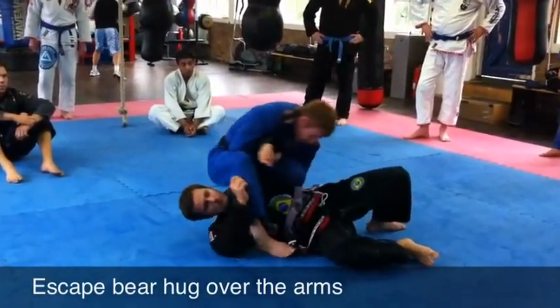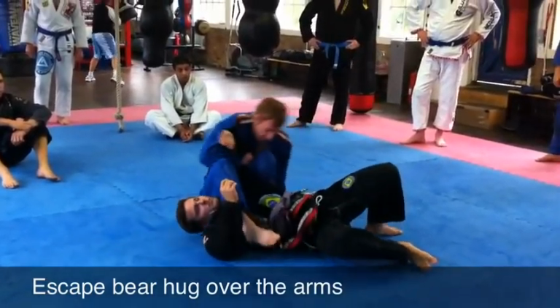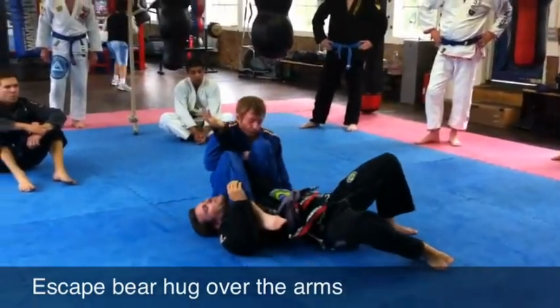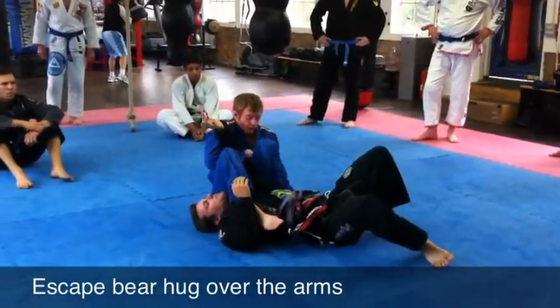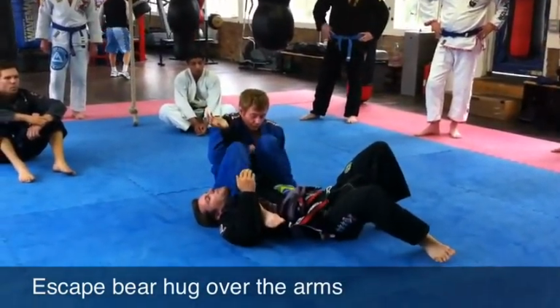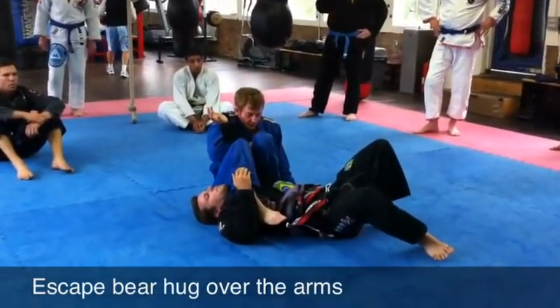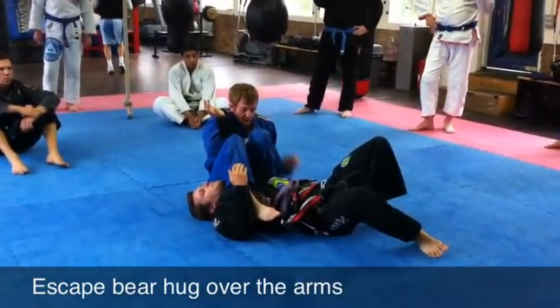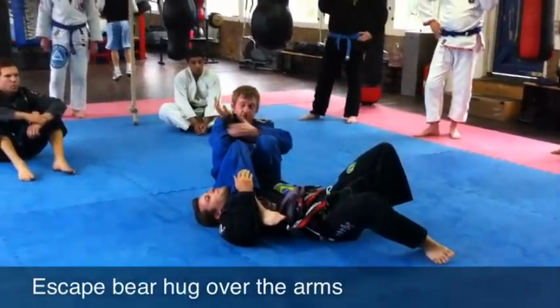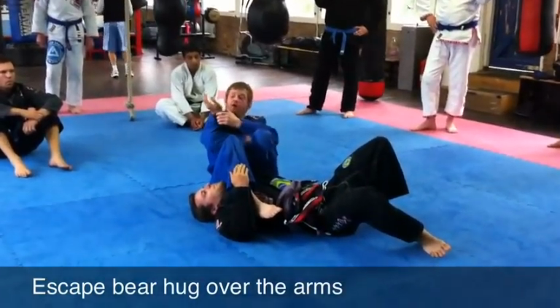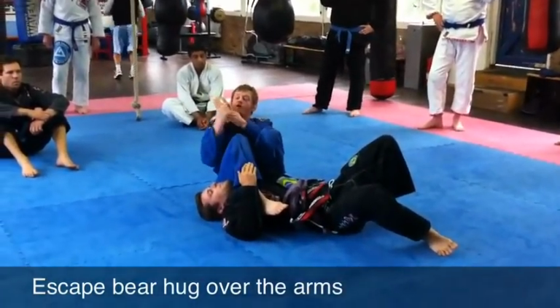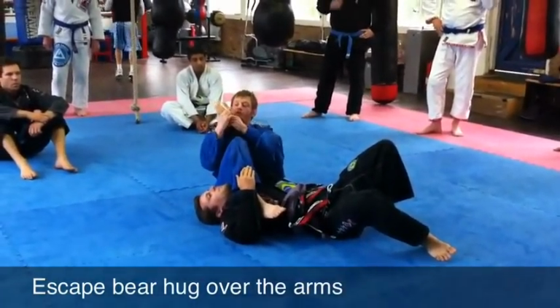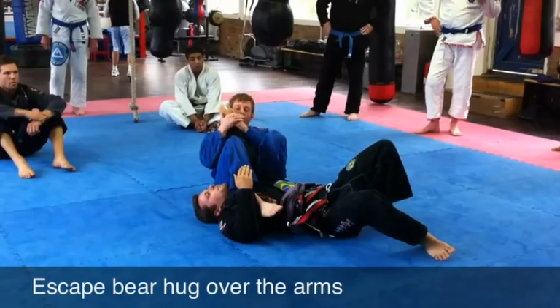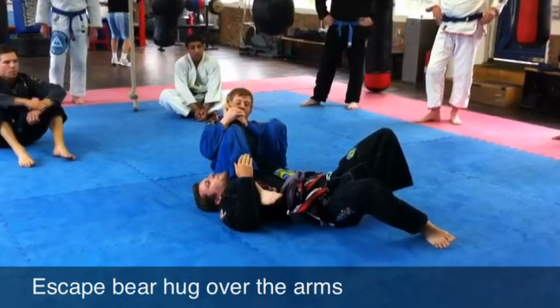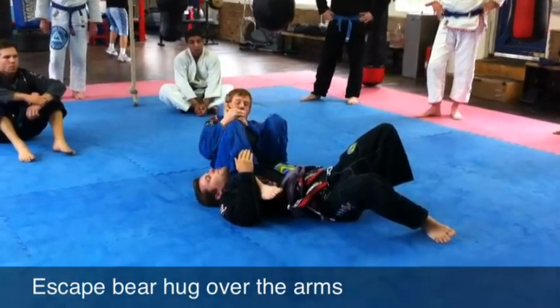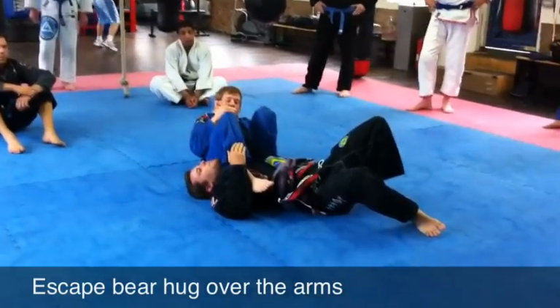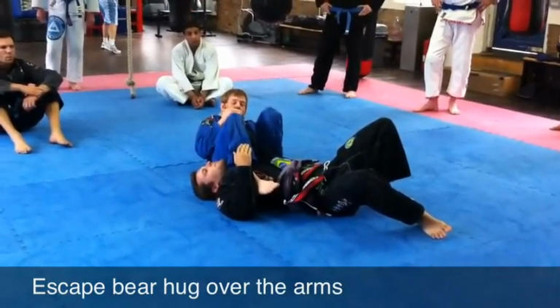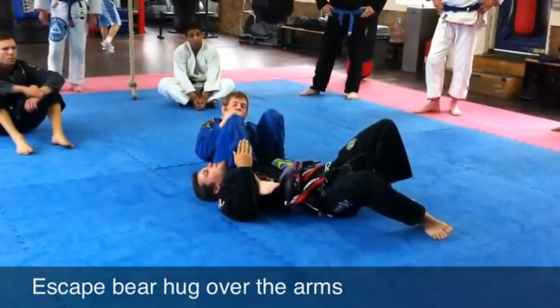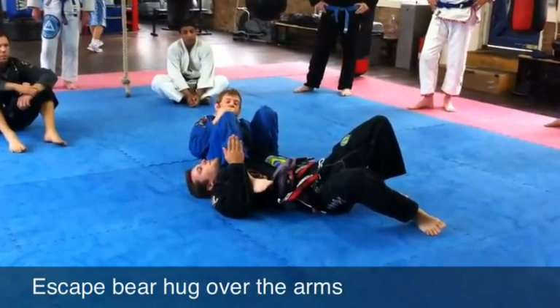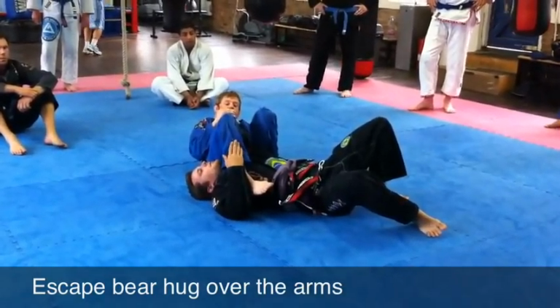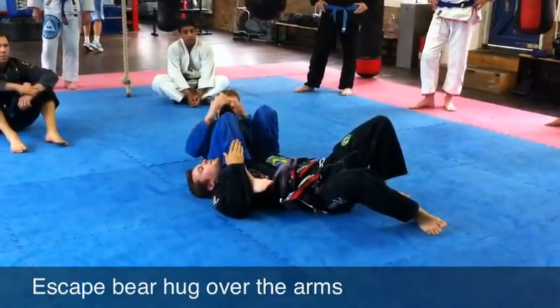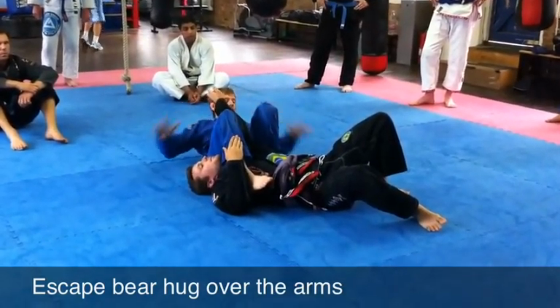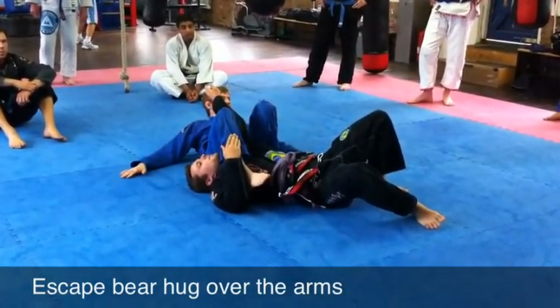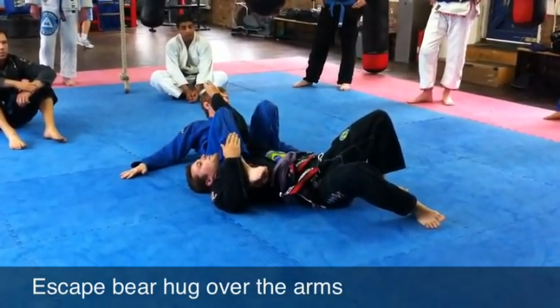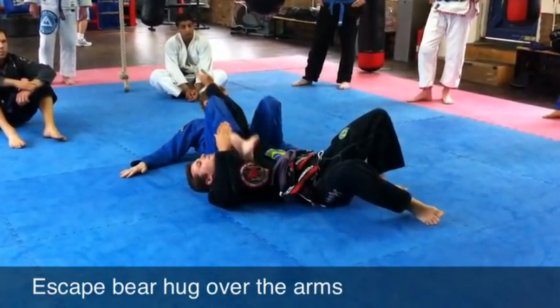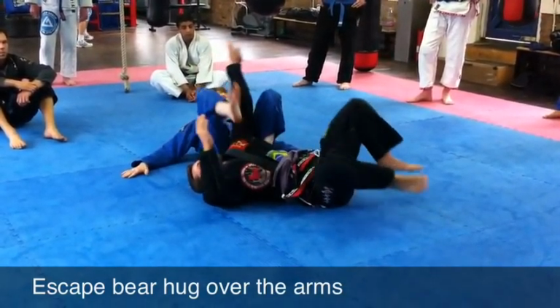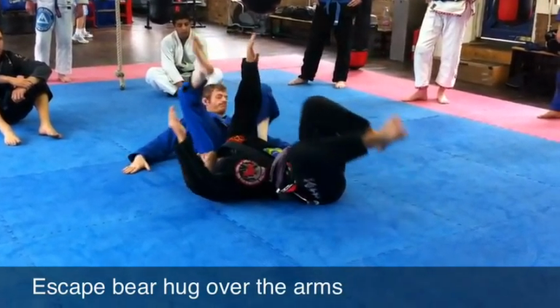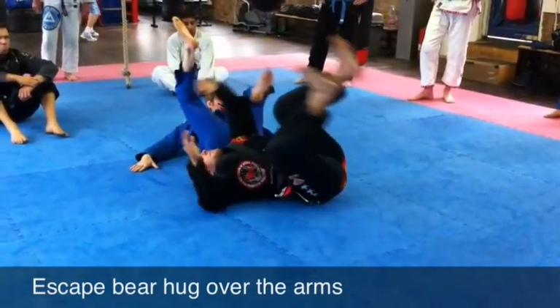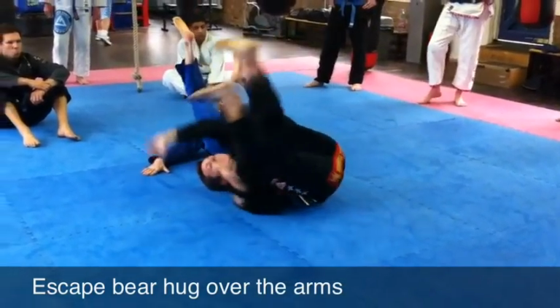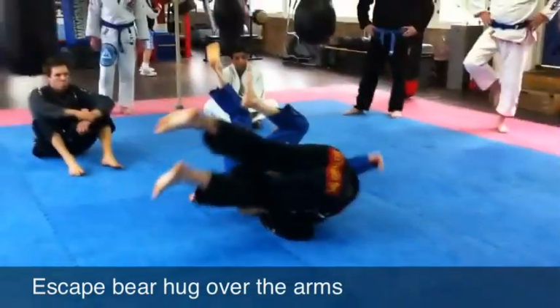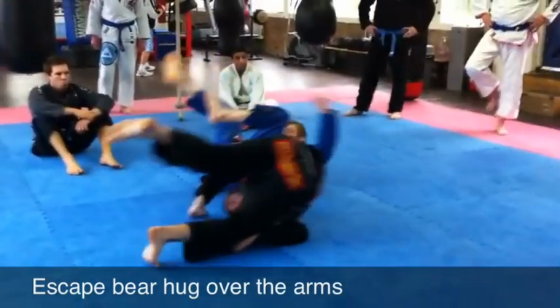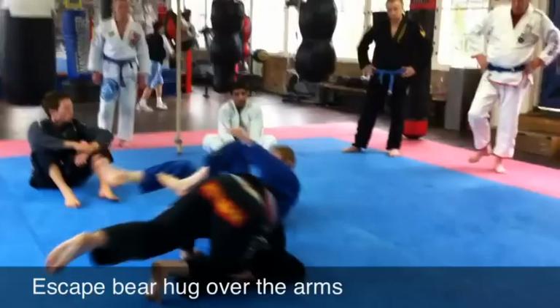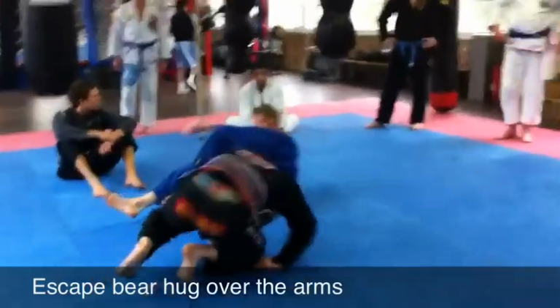Sit real close, ping to my knees, thumb to the ceiling, here, lift my hips, and the arm. Let's go, guys. Good, thank you.